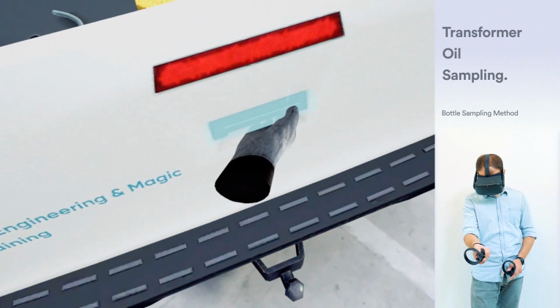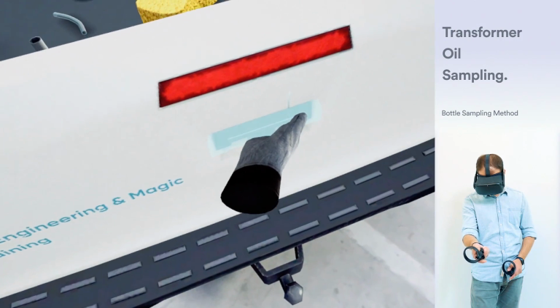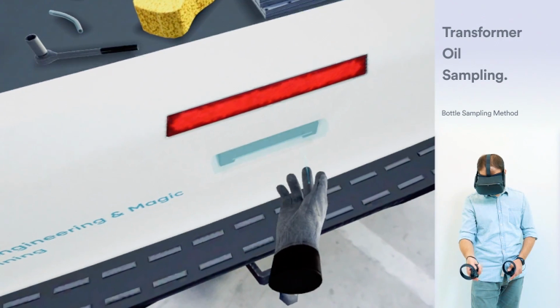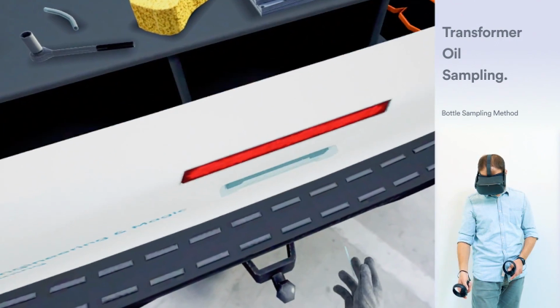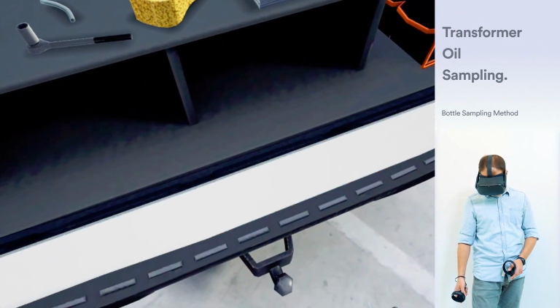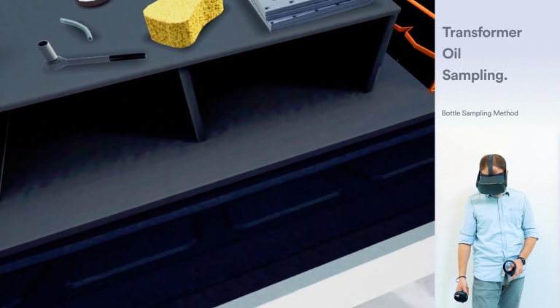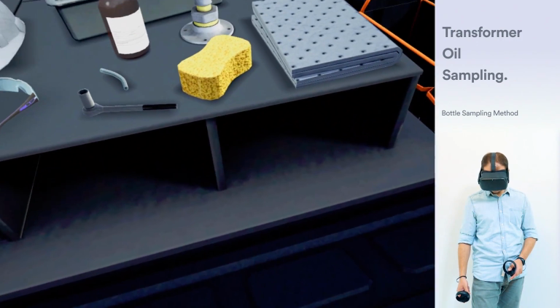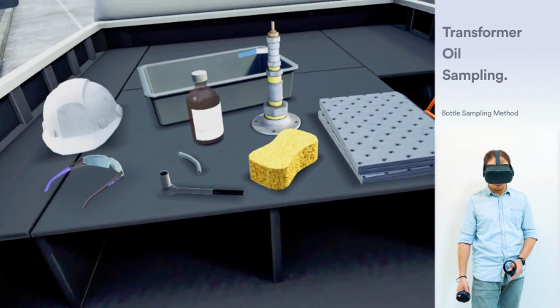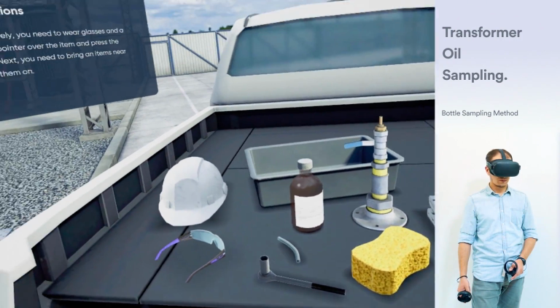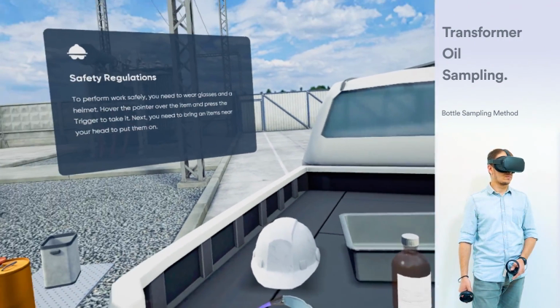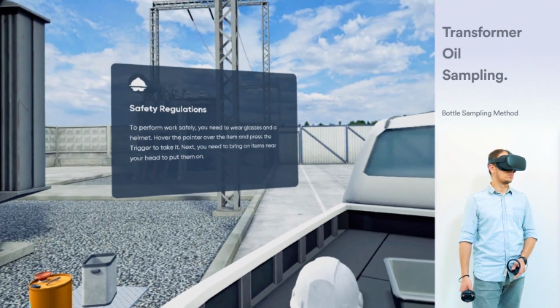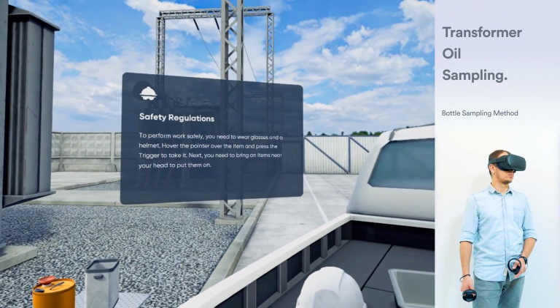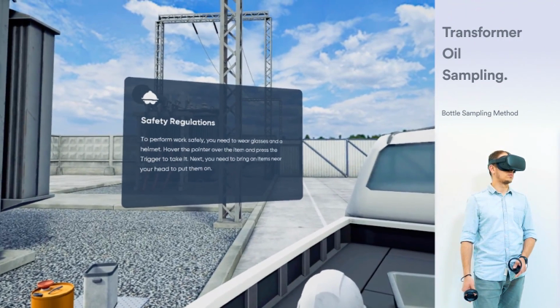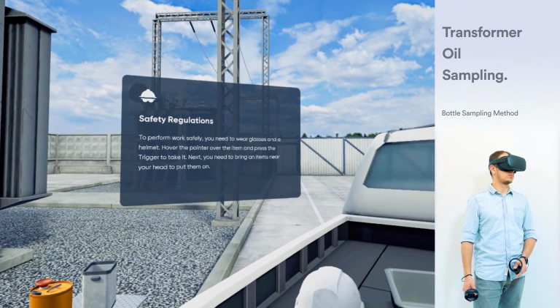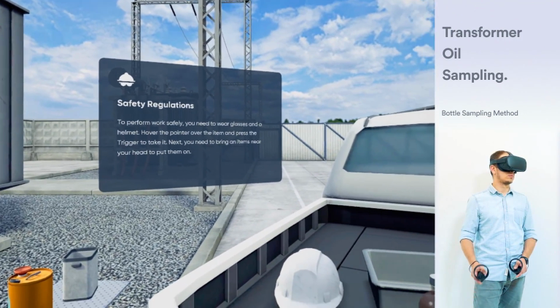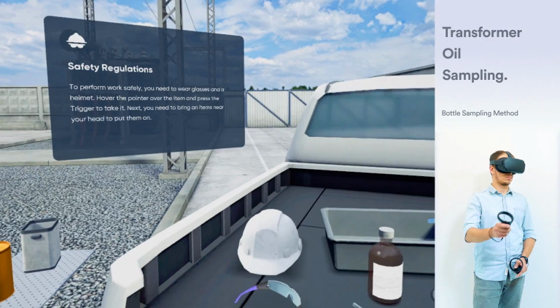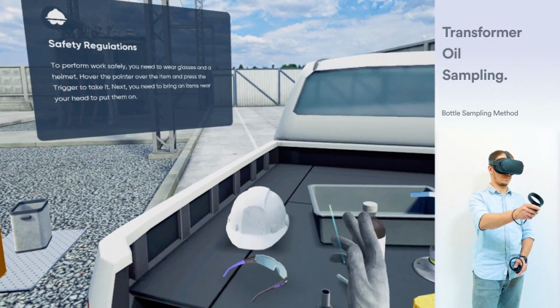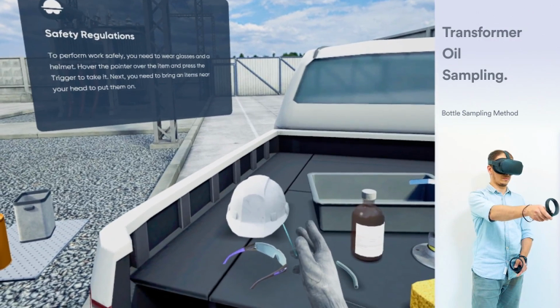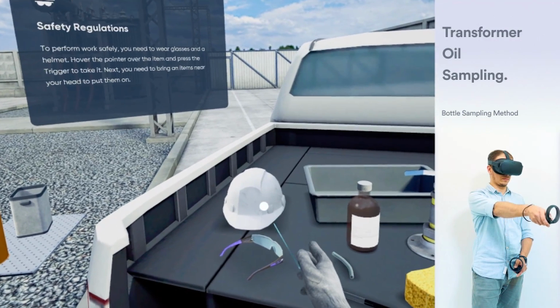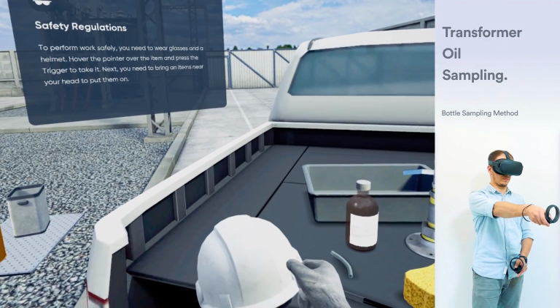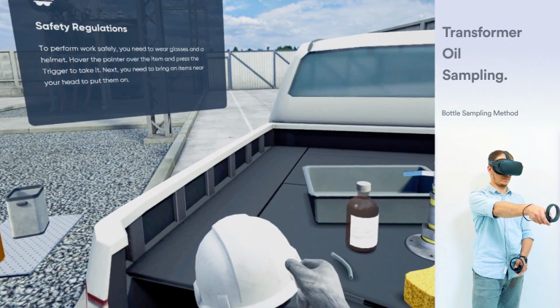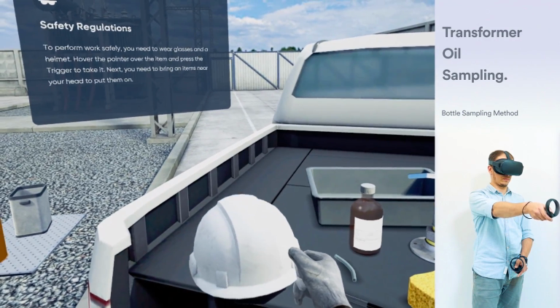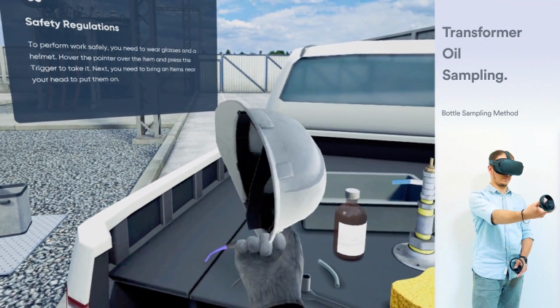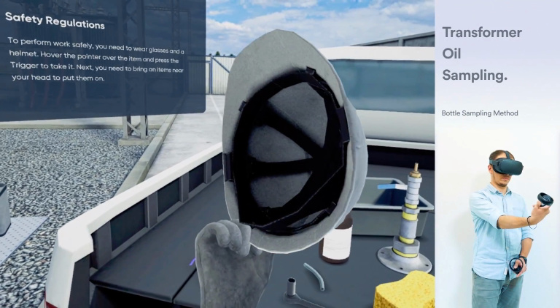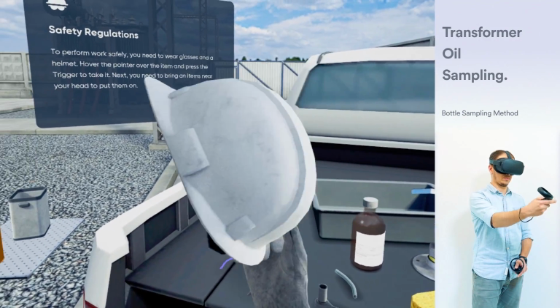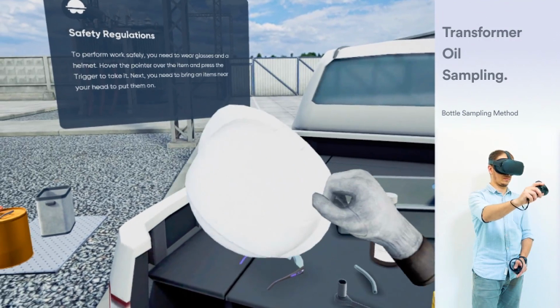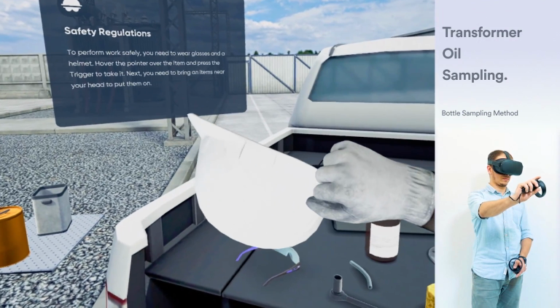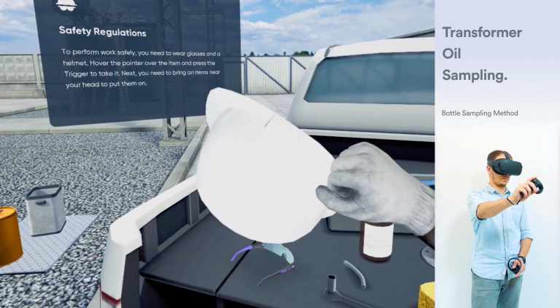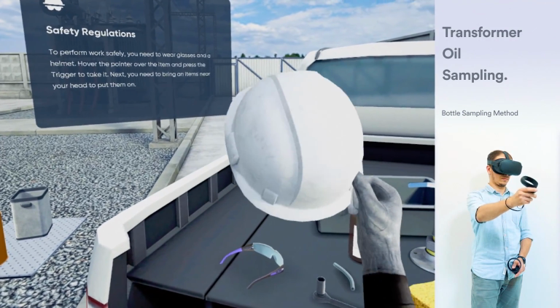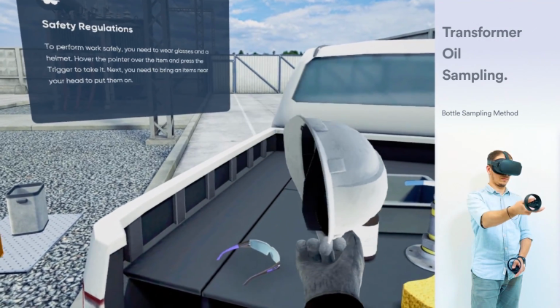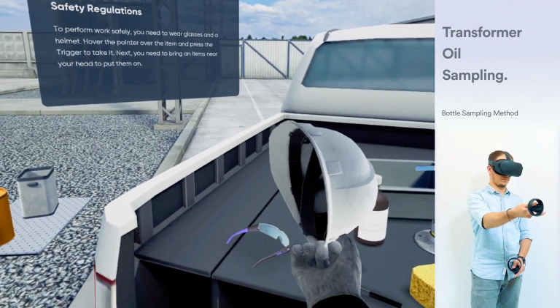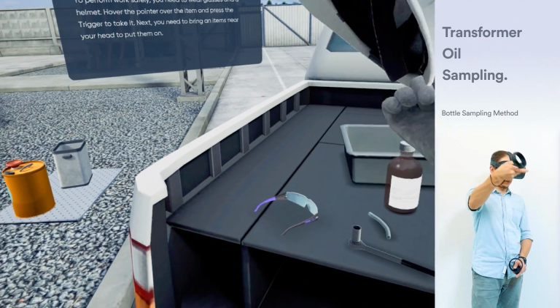To perform work safely, you need to wear glasses and a helmet. Hover the pointer over the item and press the trigger to take it. Next, you need to bring items near your head to put them on.